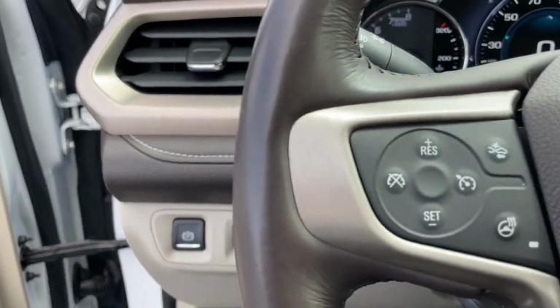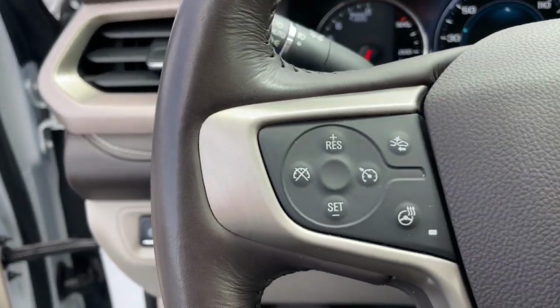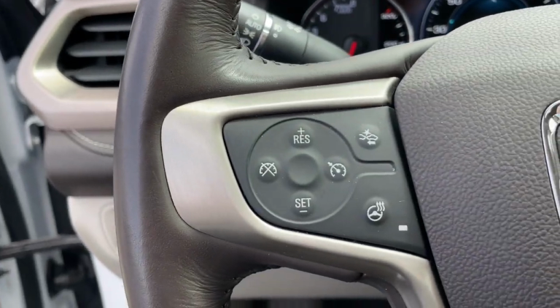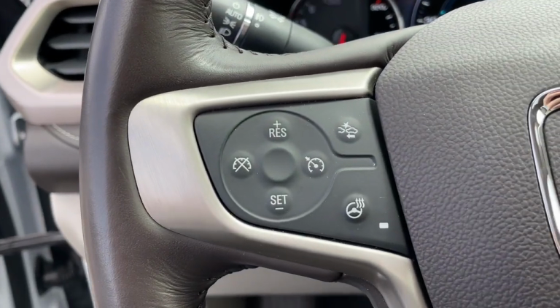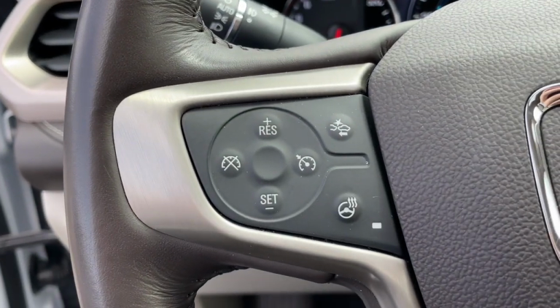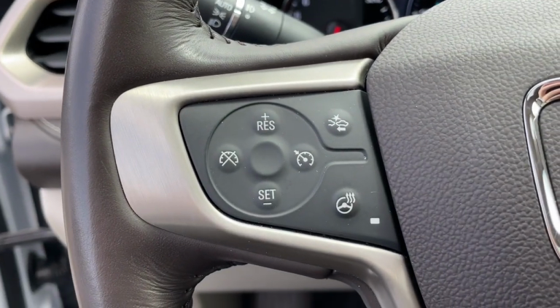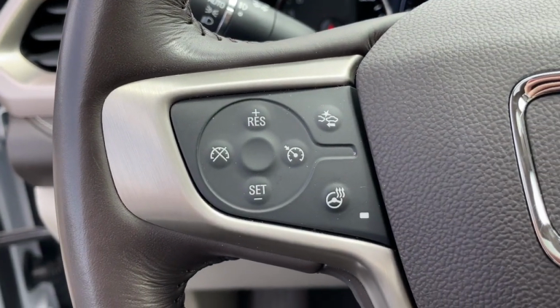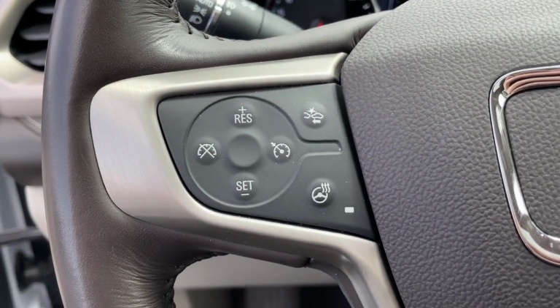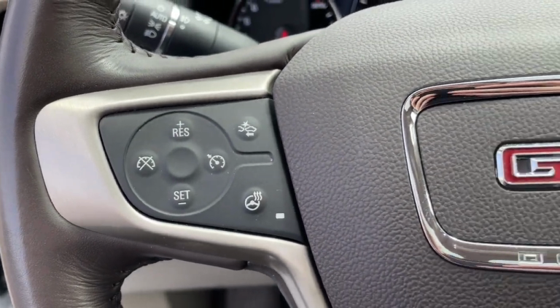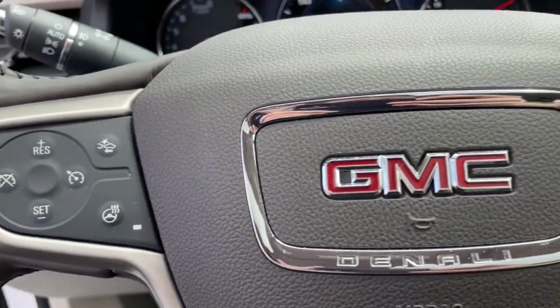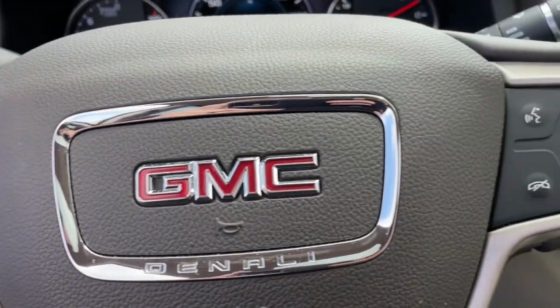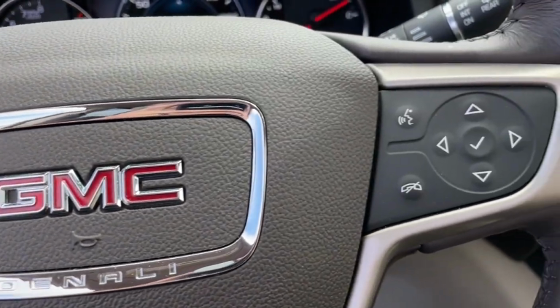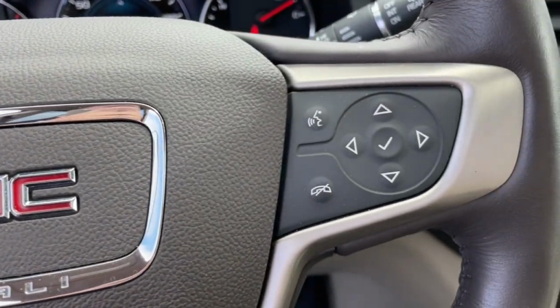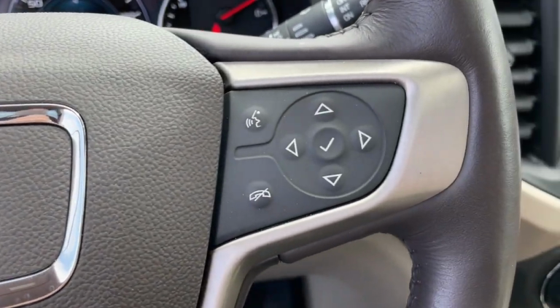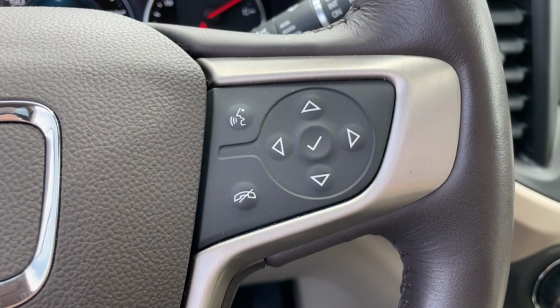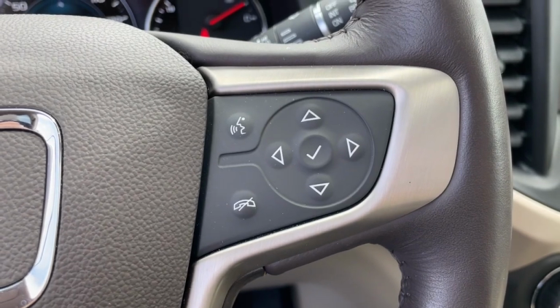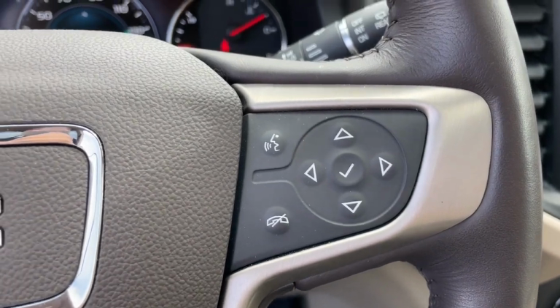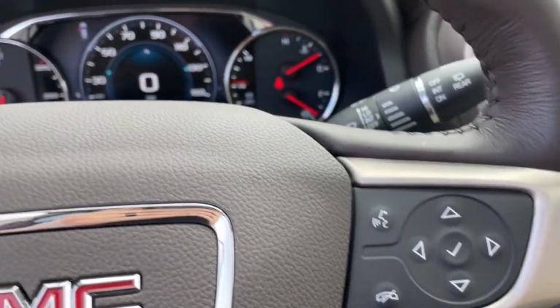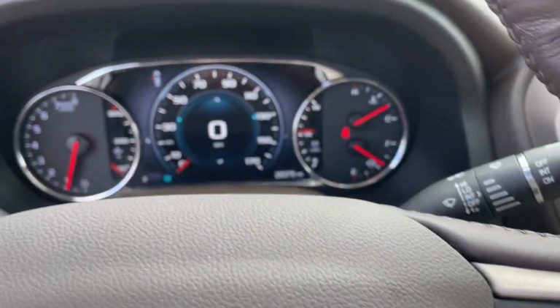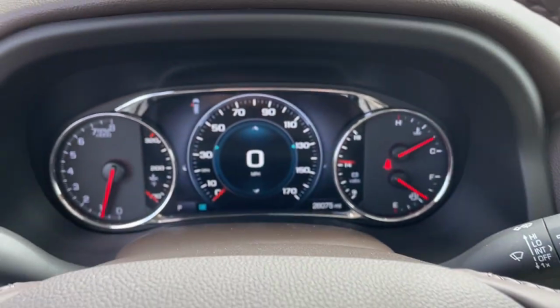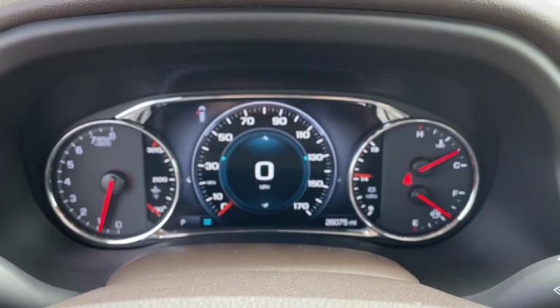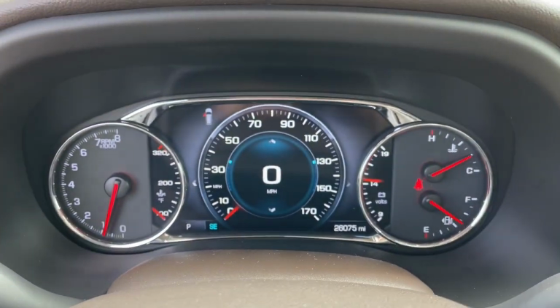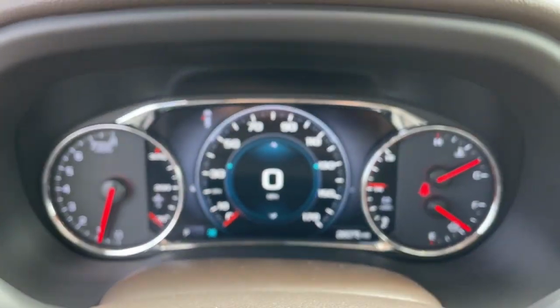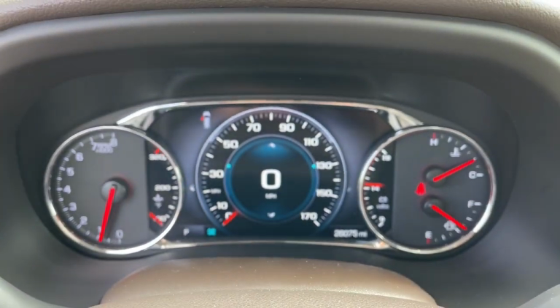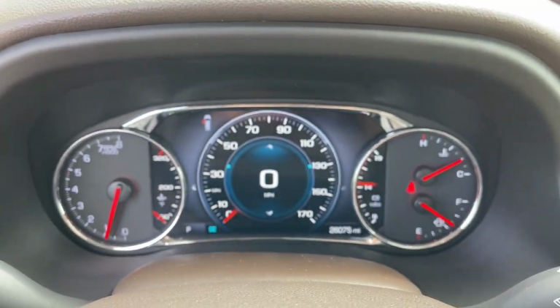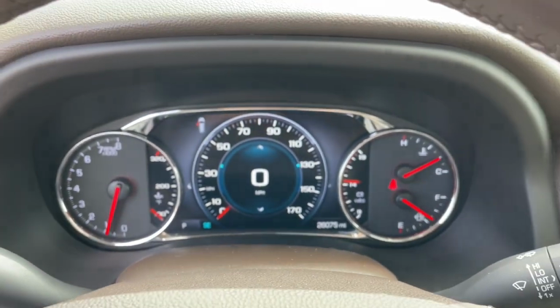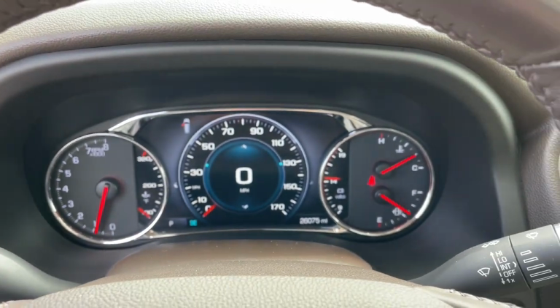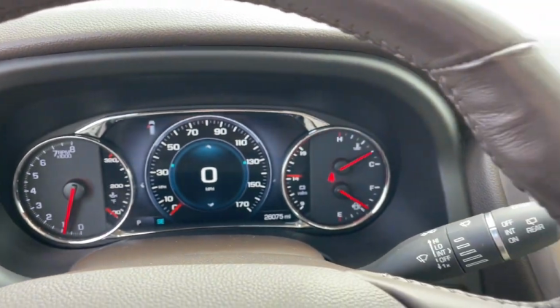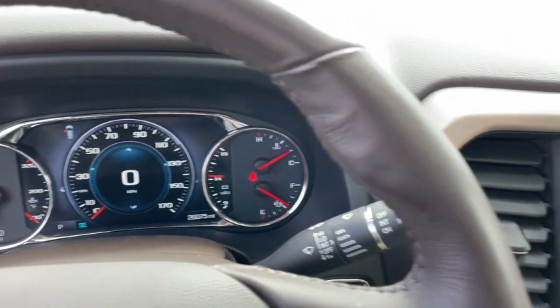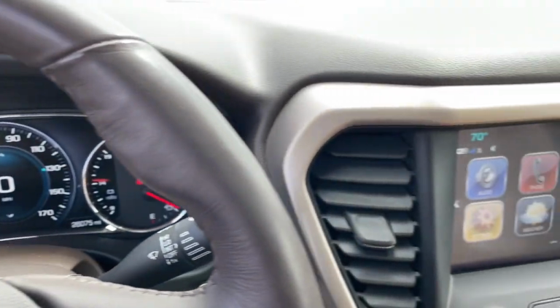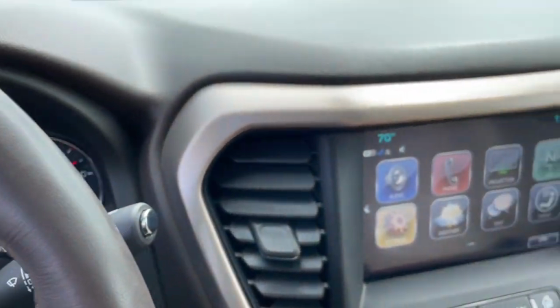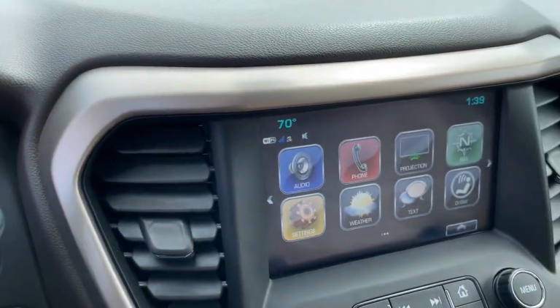These are just some of the great options this vehicle comes with: keyless entry, sun moonroof, navigation system, all-wheel drive, power passenger seat, premium sound system.